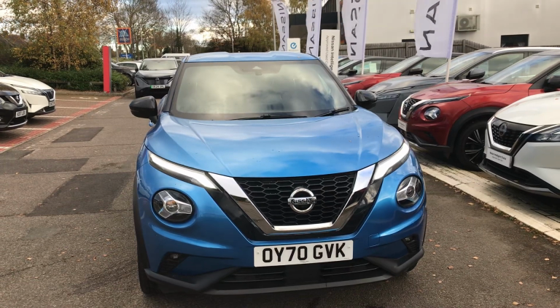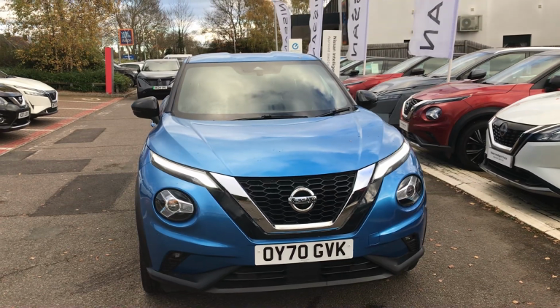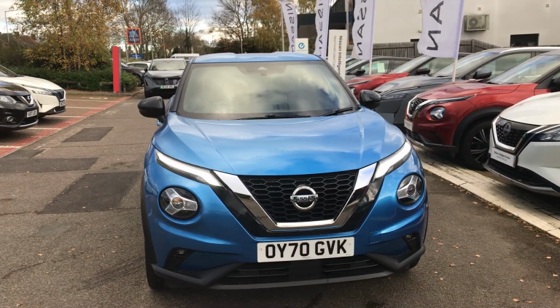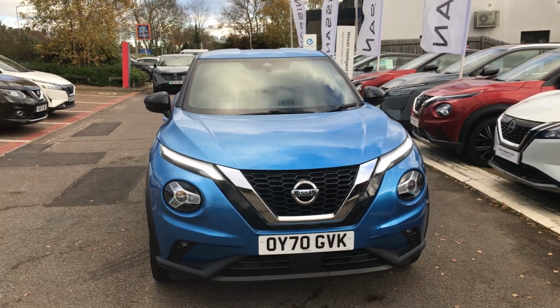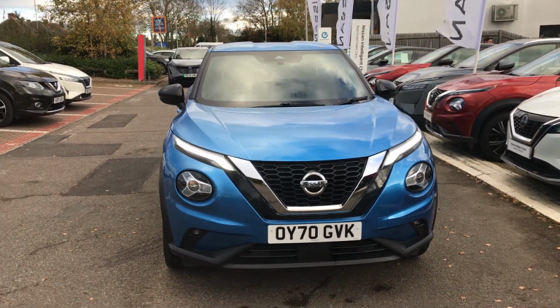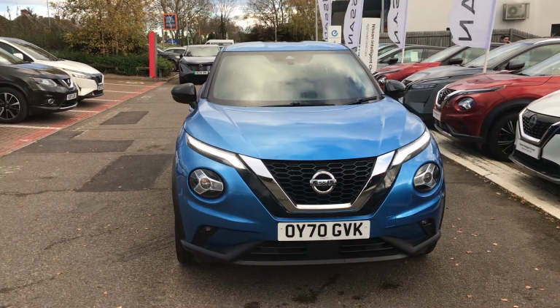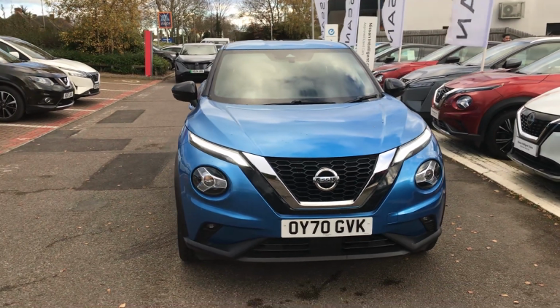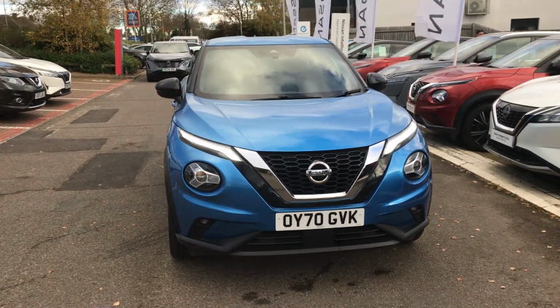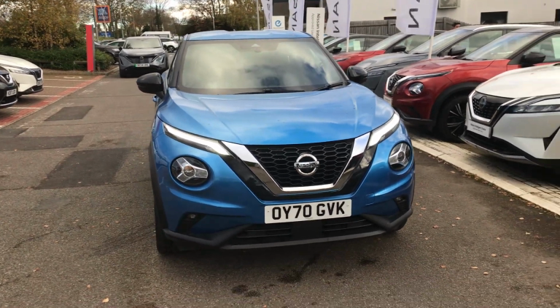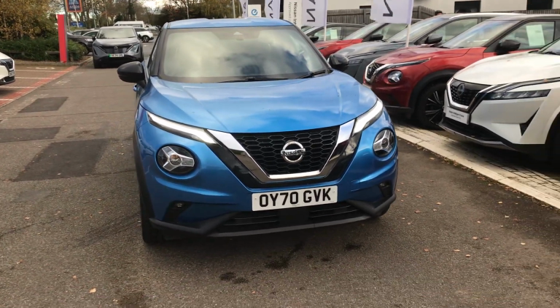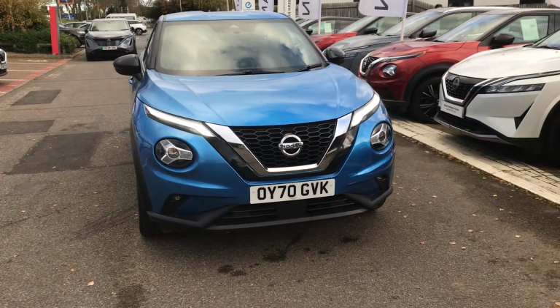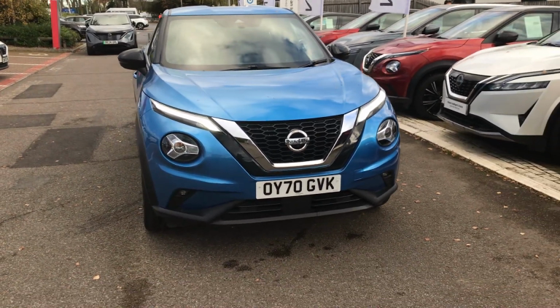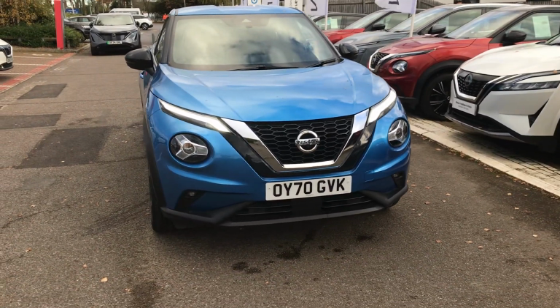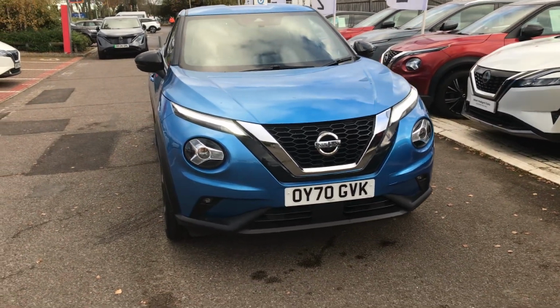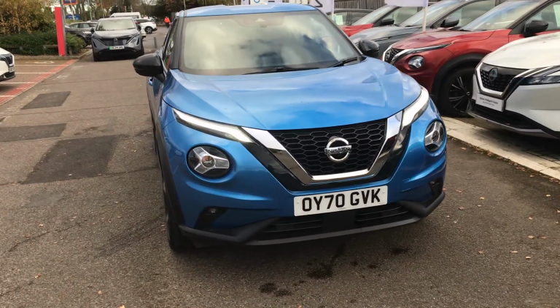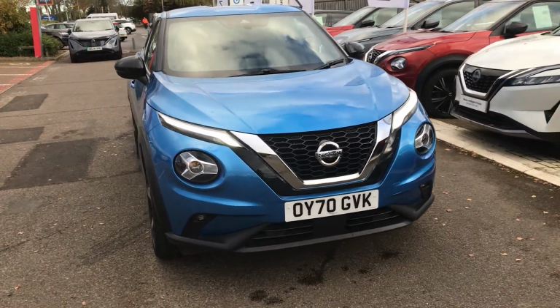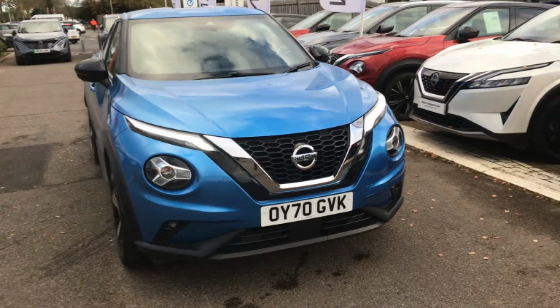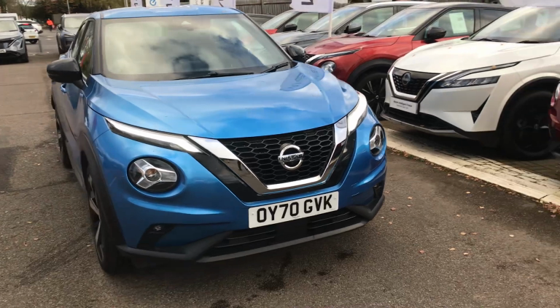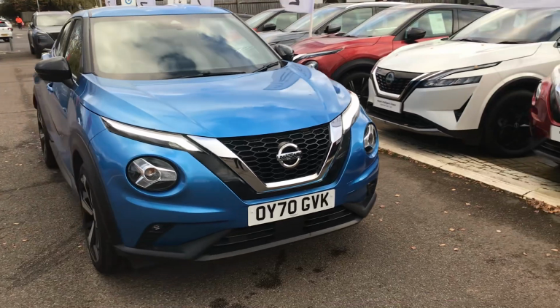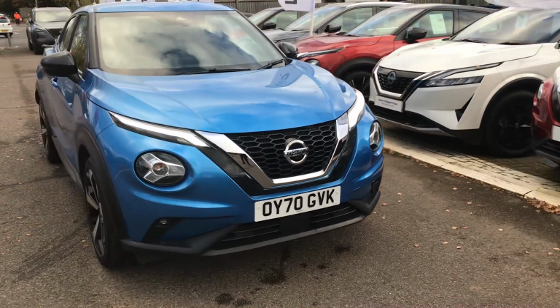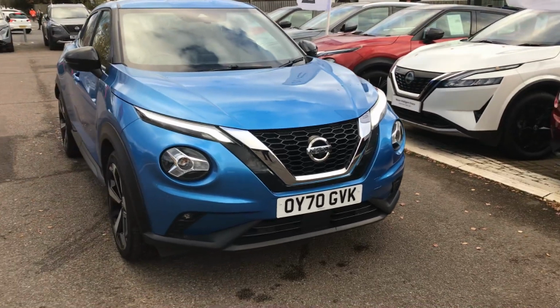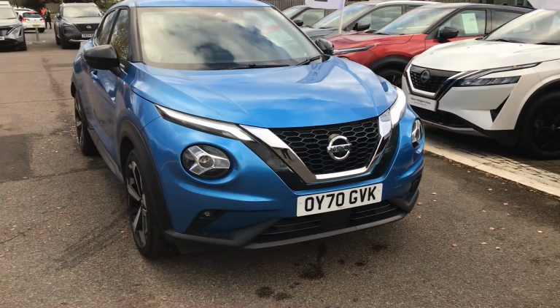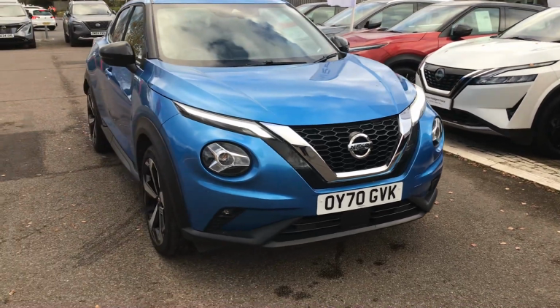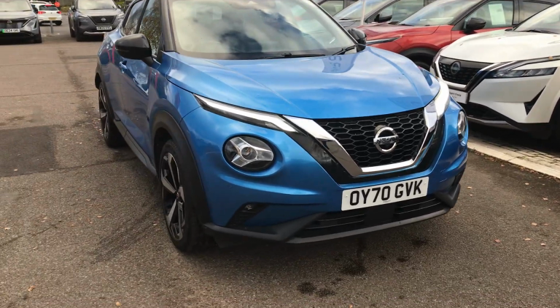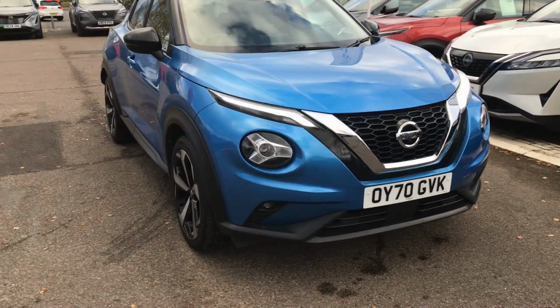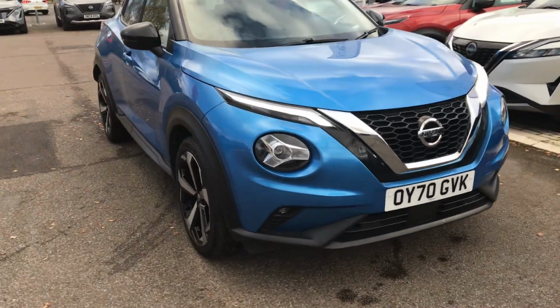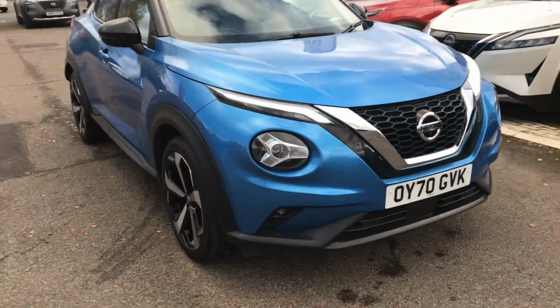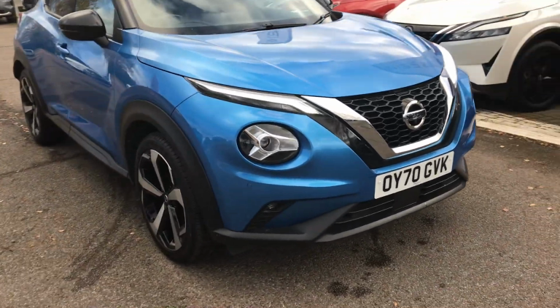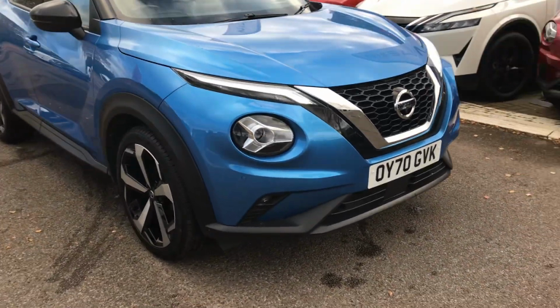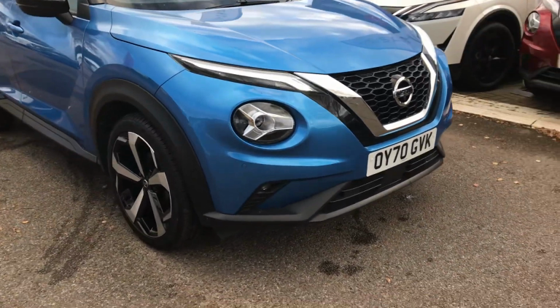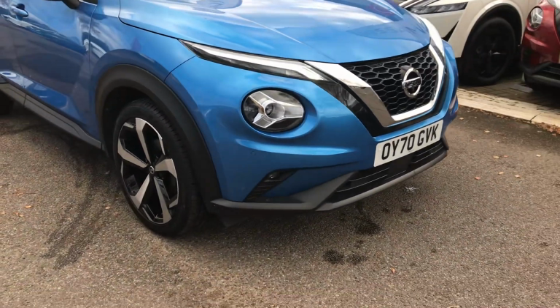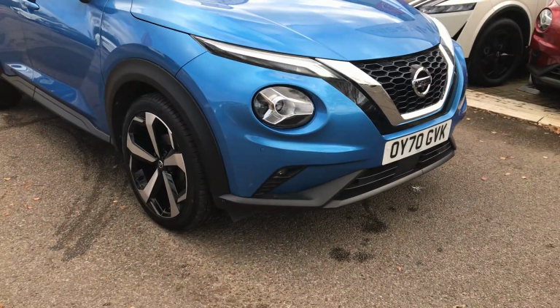Hi, this is Matt from OpenNissan. I thought I'd give you a quick walkaround video of my 2020 Nissan Juke Tecna 1 litre auto.